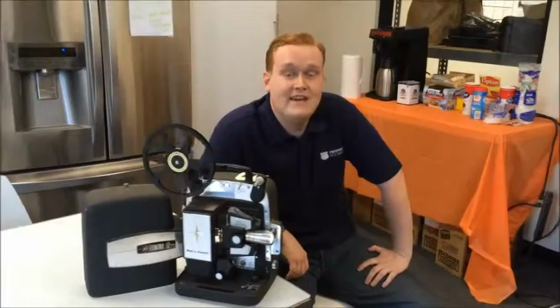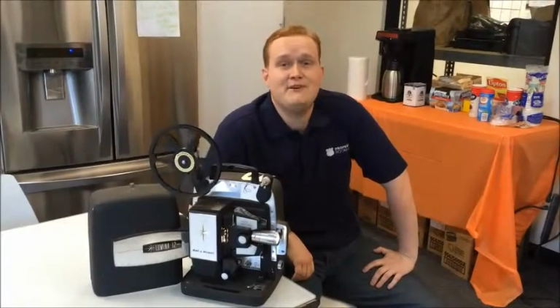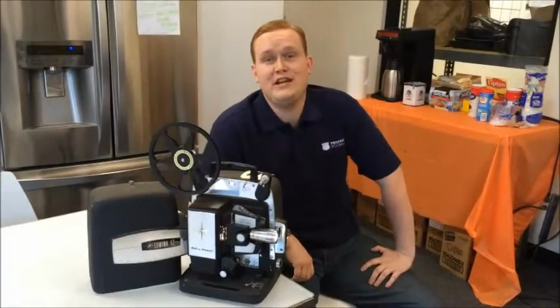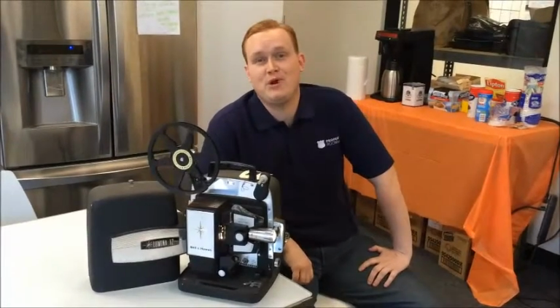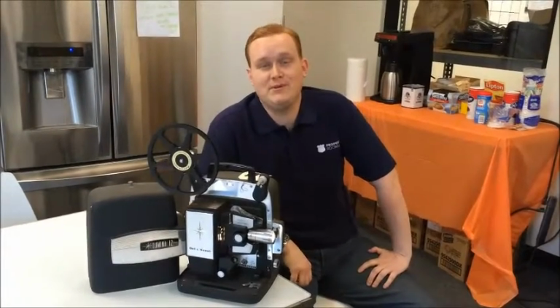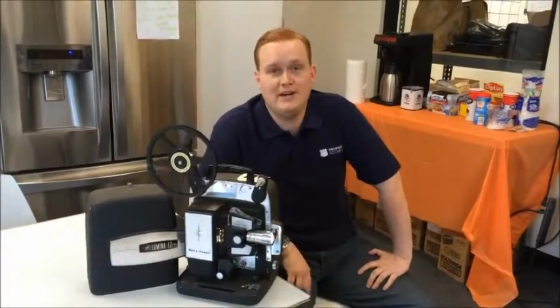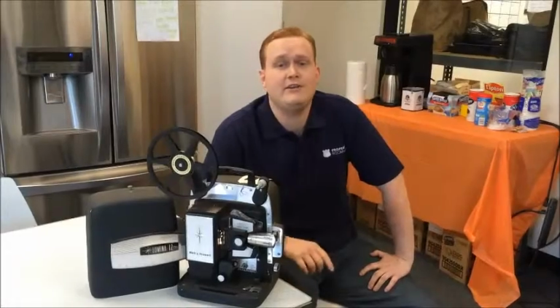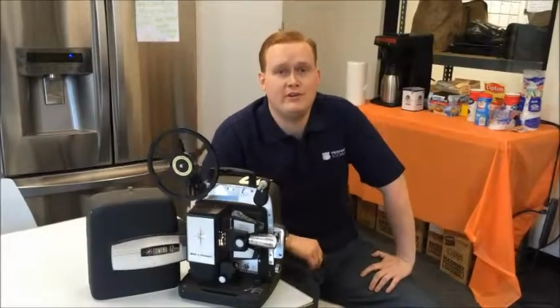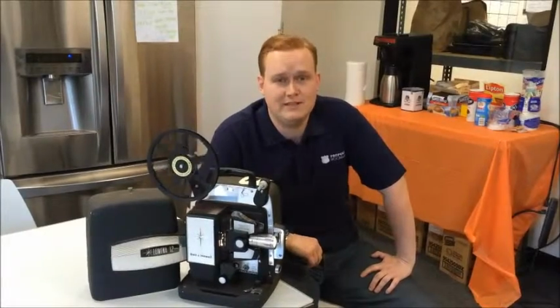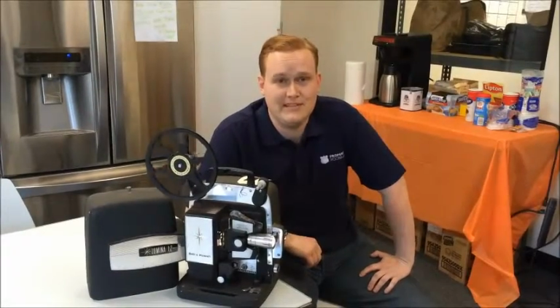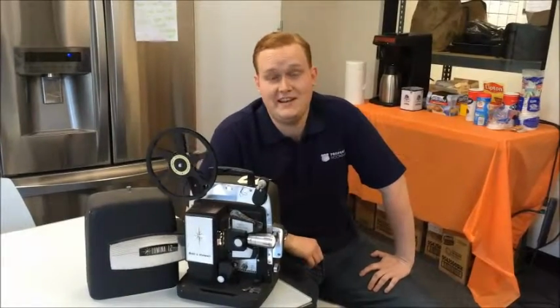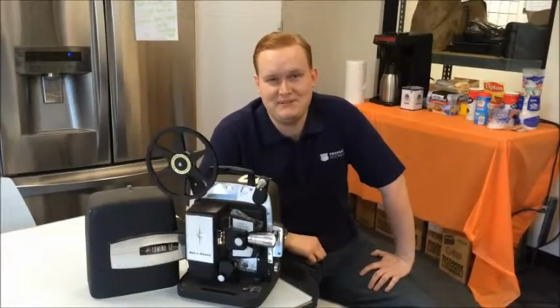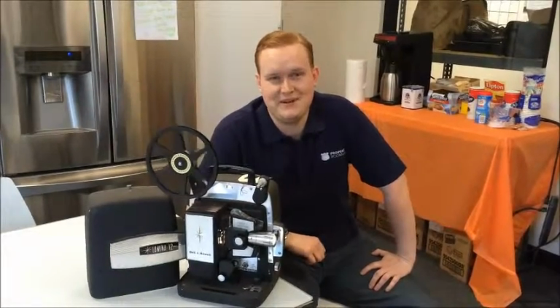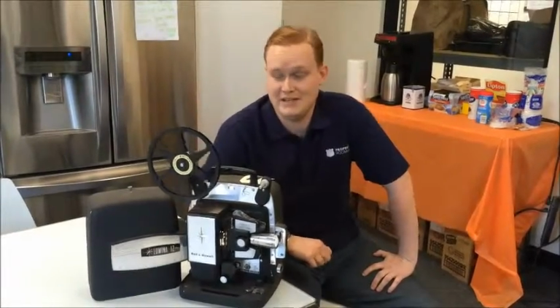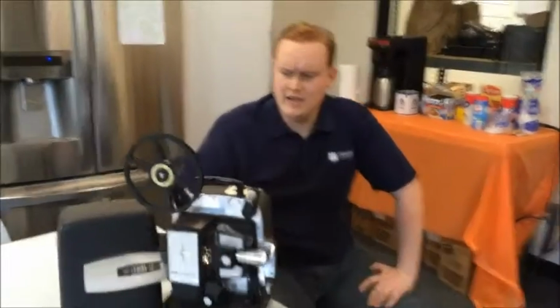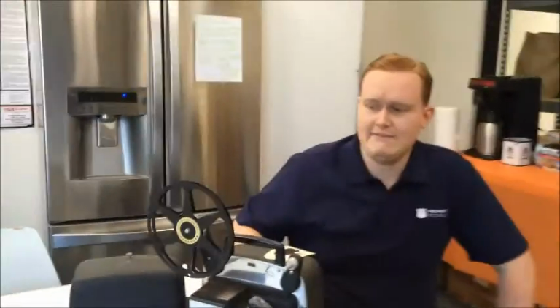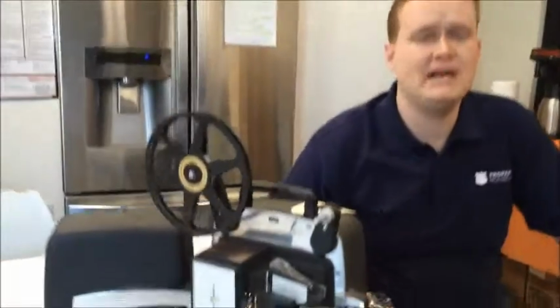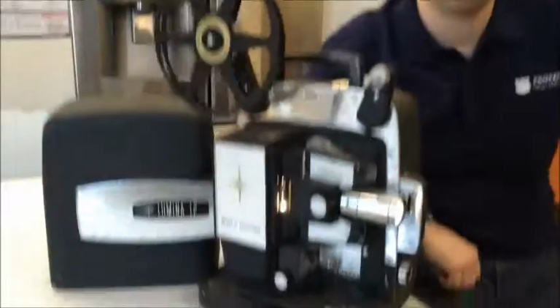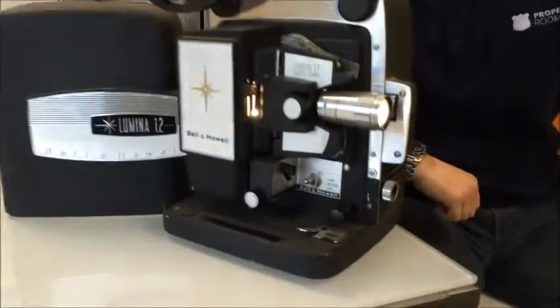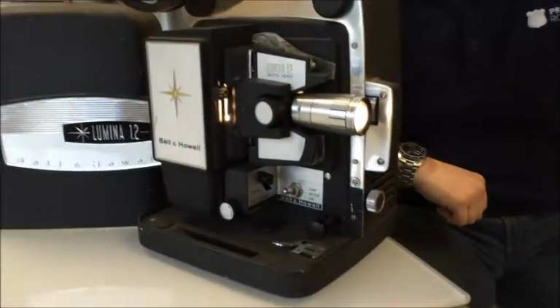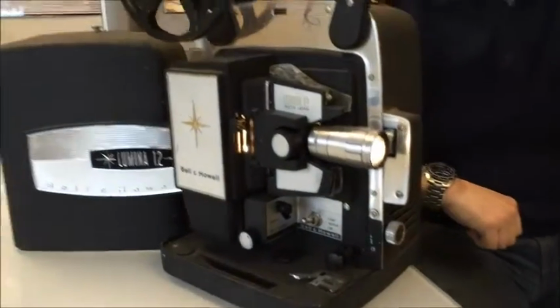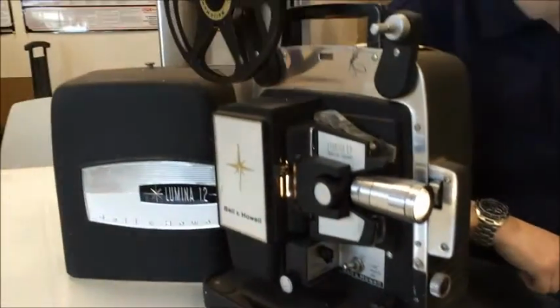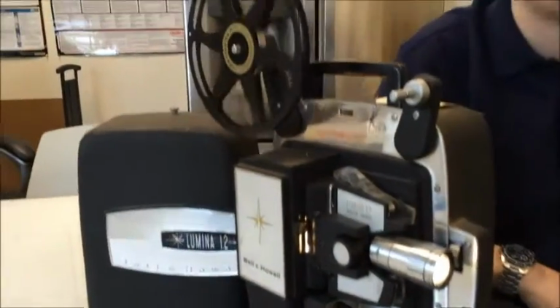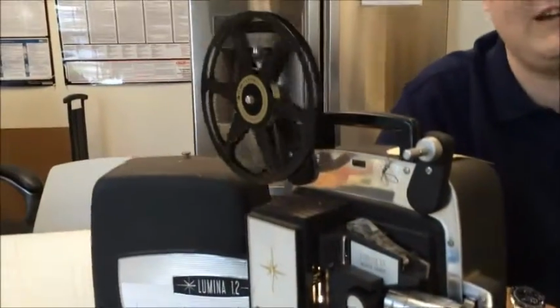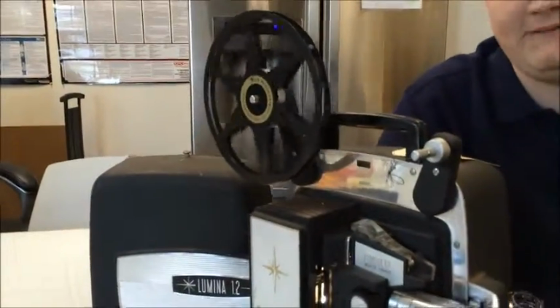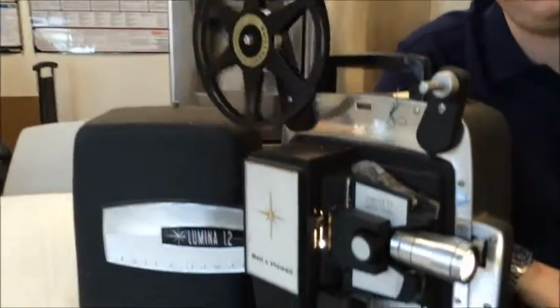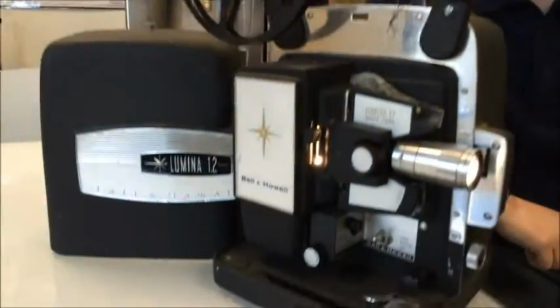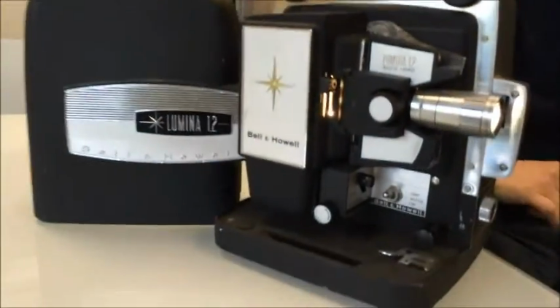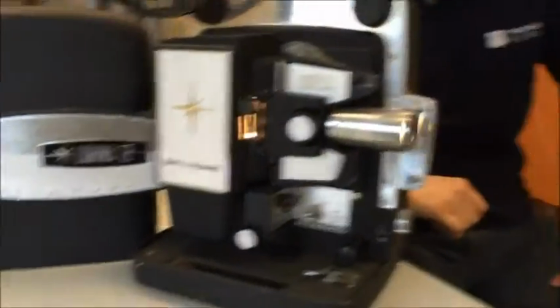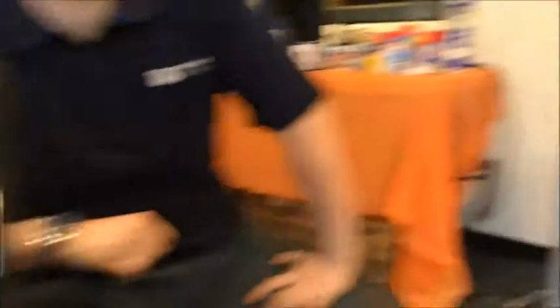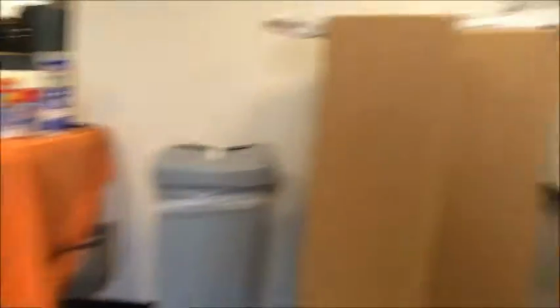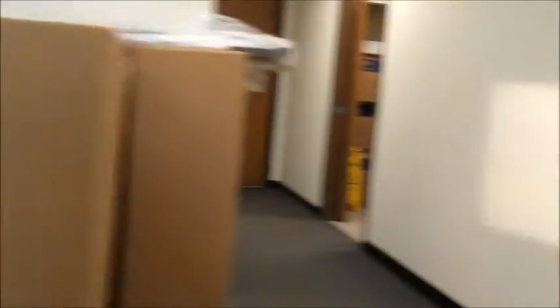Hey there folks, James with PropertyRoom.com. We're here to give you another update on some of the exciting items you'll find on our website. Here we have a Bell and Howell Lumina 1.2 Vintage Projector. Perfect for those family gatherings so you can watch some of those classic movies.